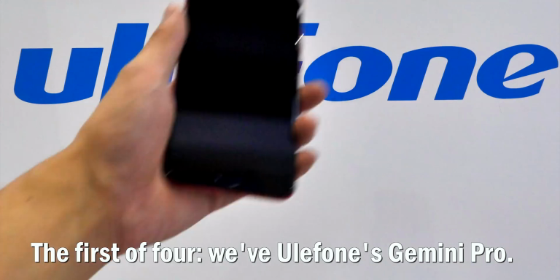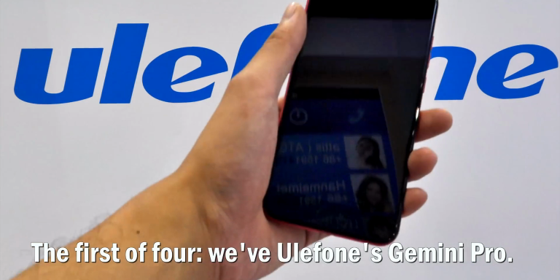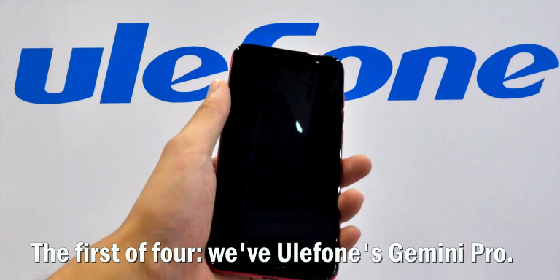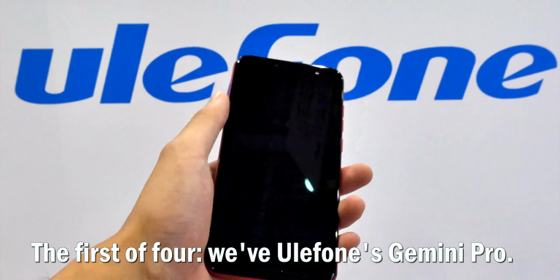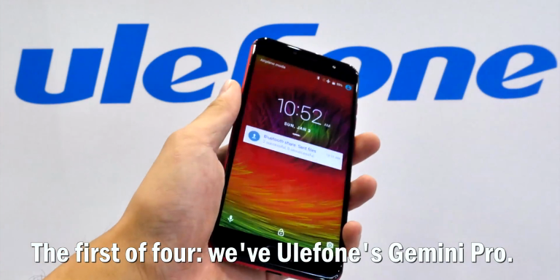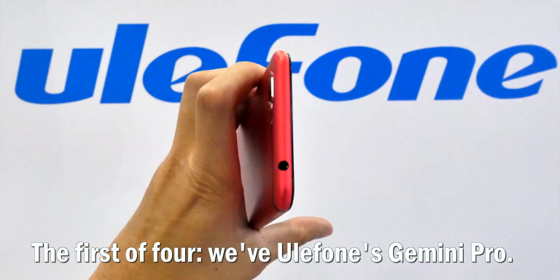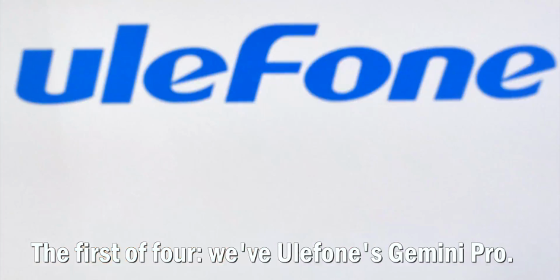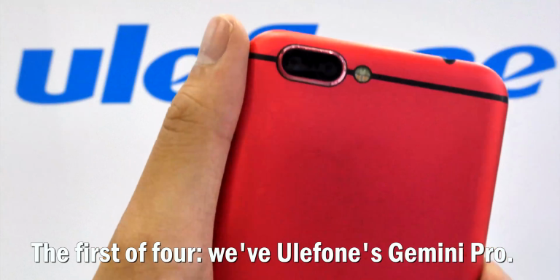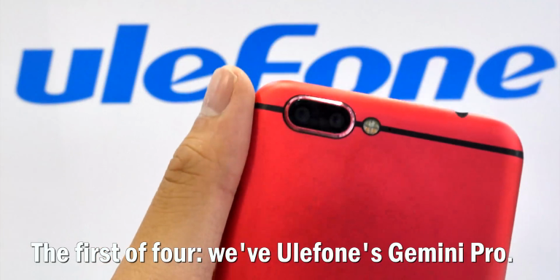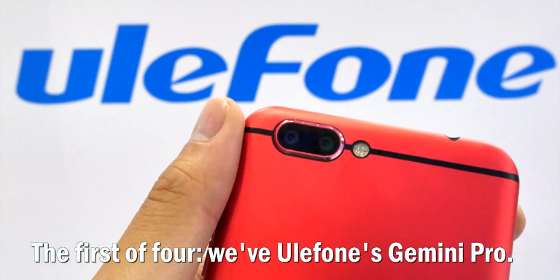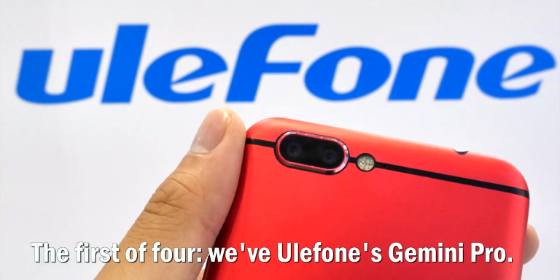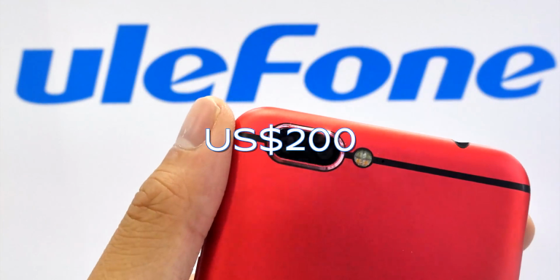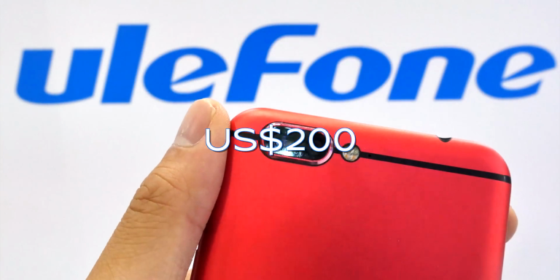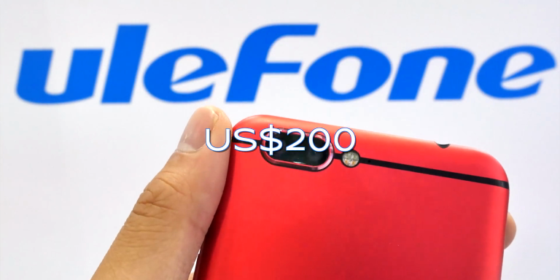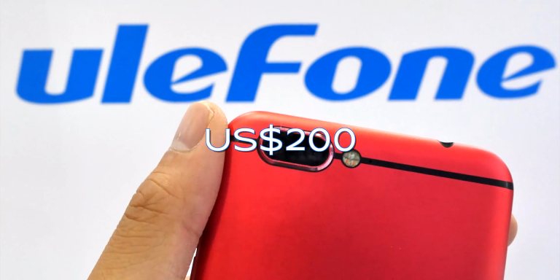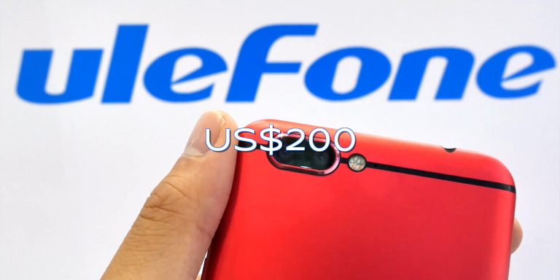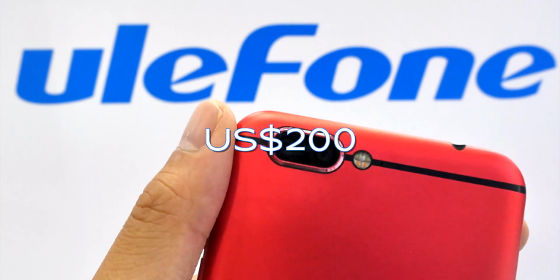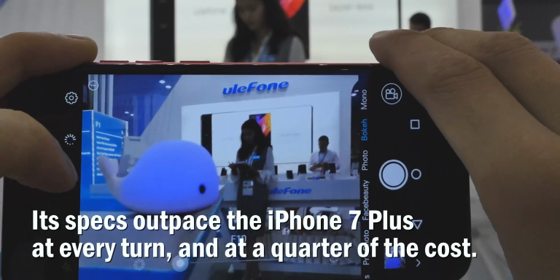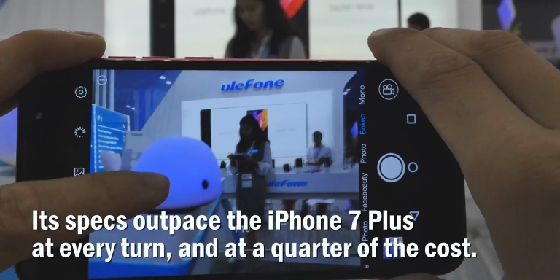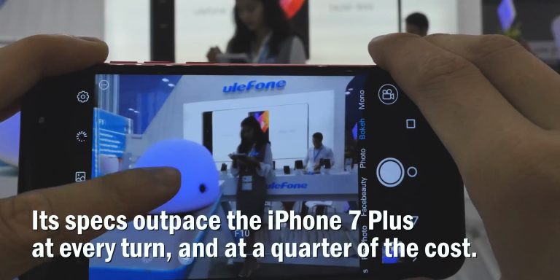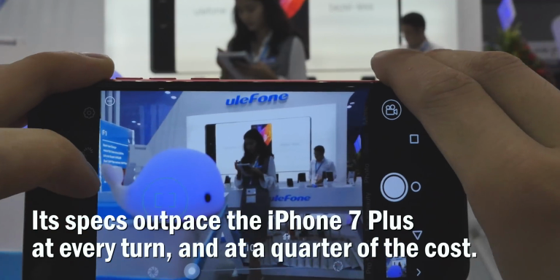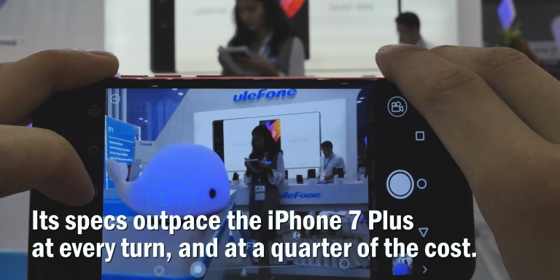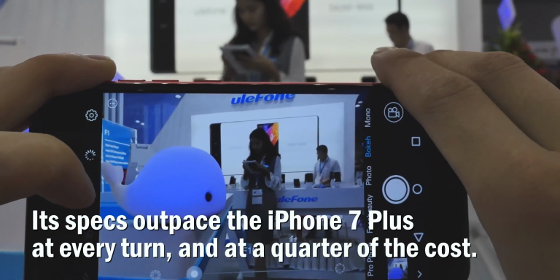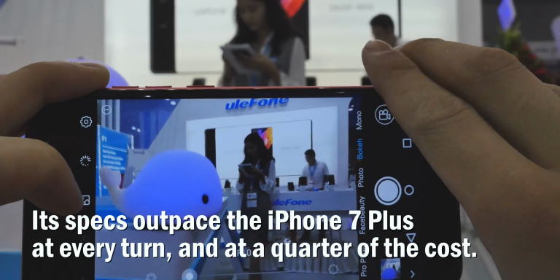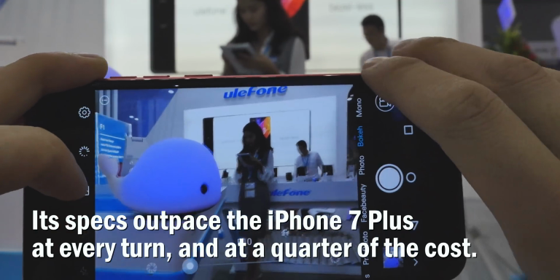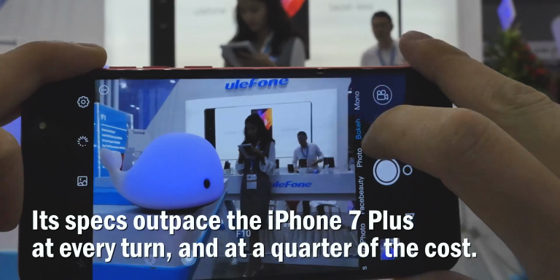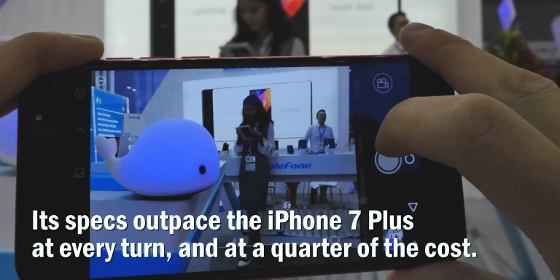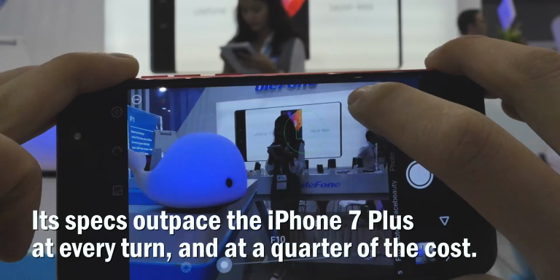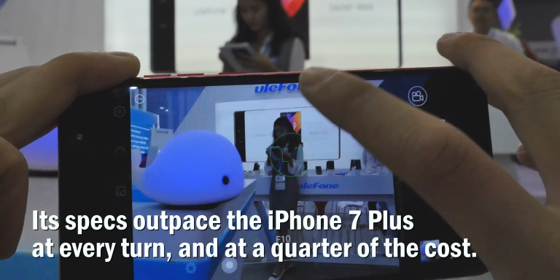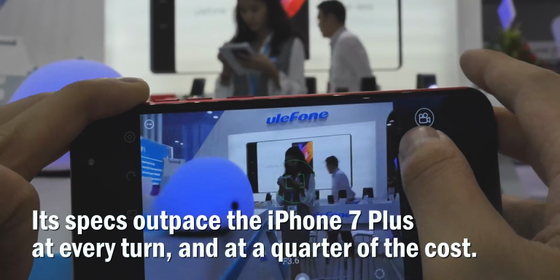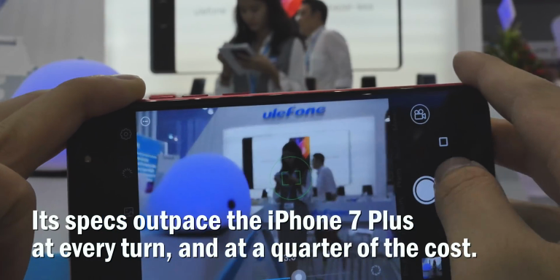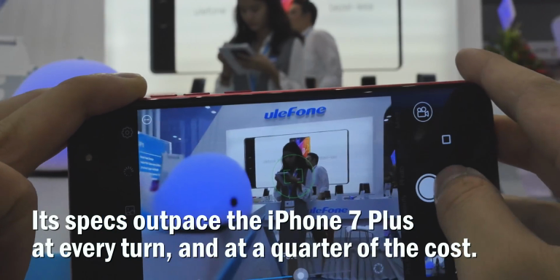The first of four, we have Ulefone's Gemini Pro at $200. Its specs outpace the iPhone 7 Plus at every turn, and at a quarter of the cost.